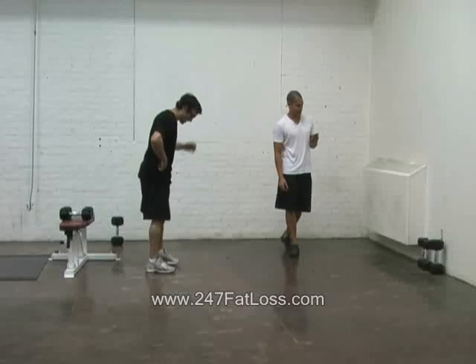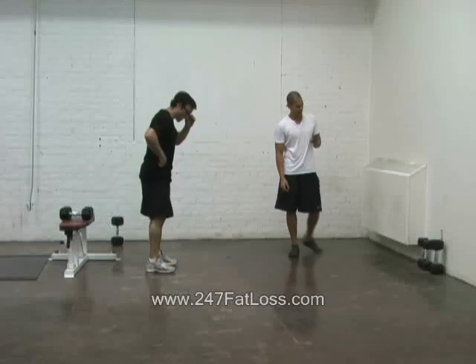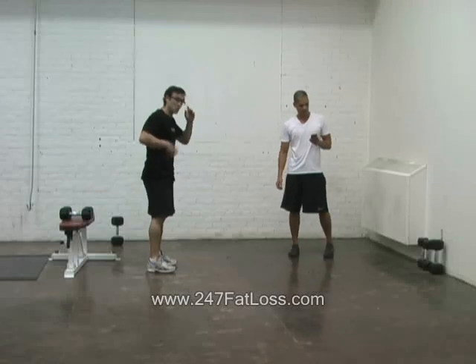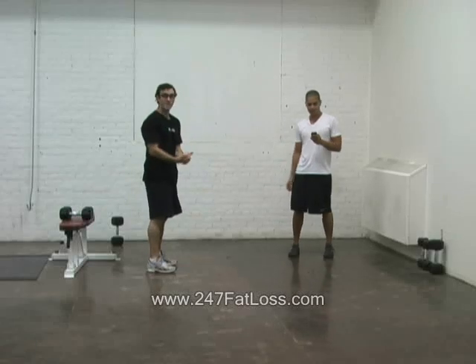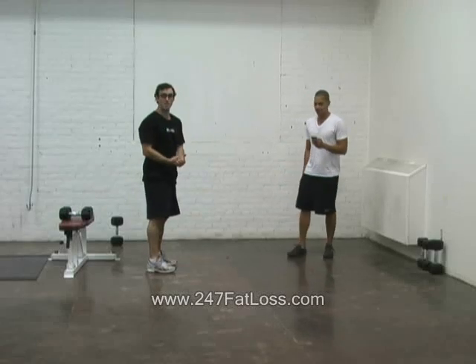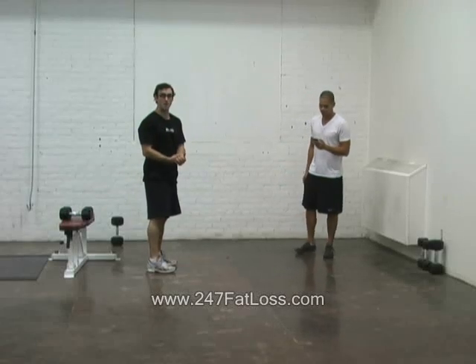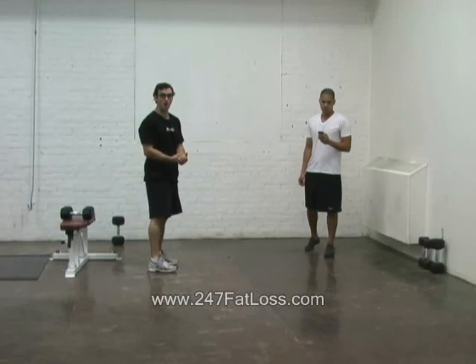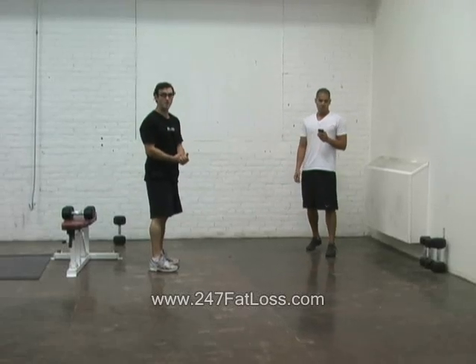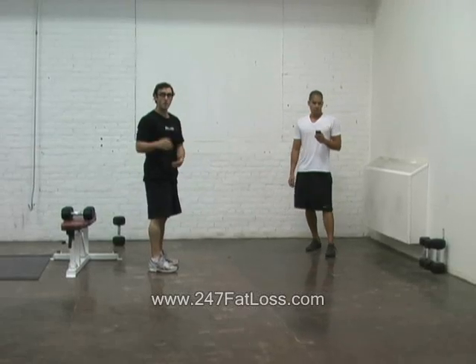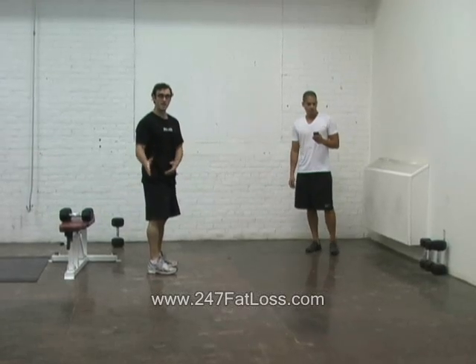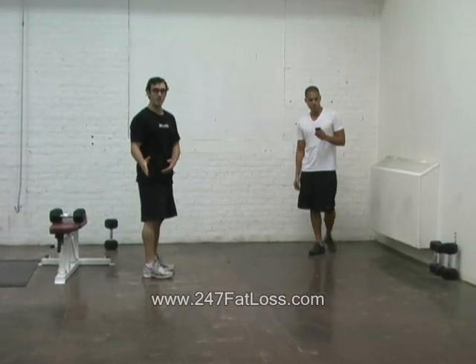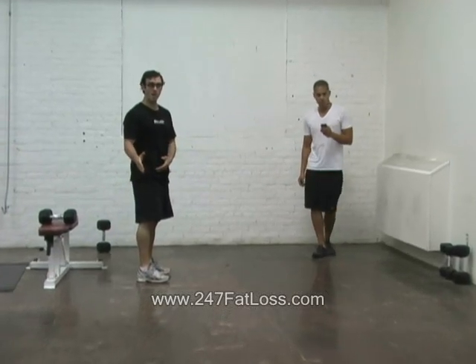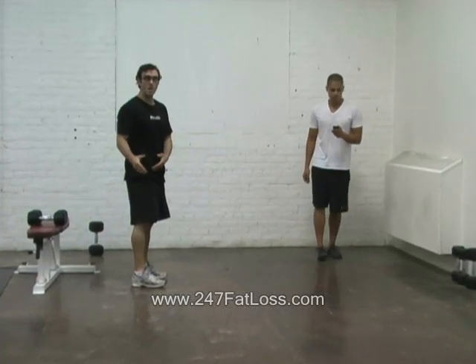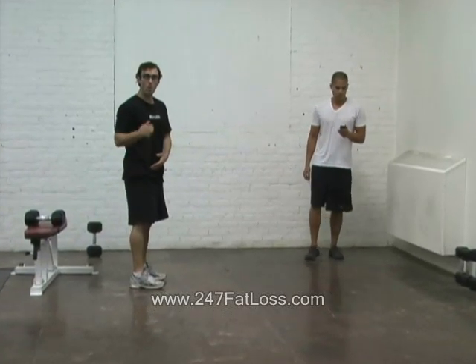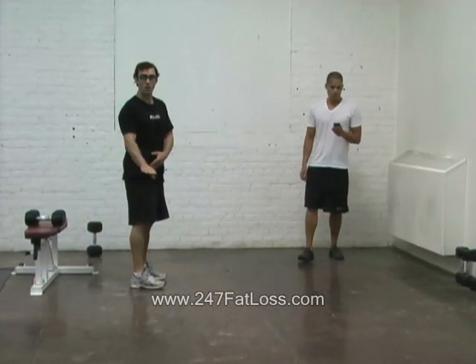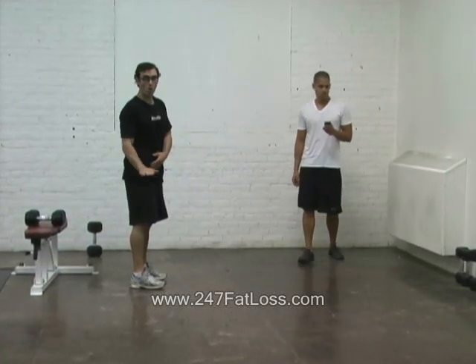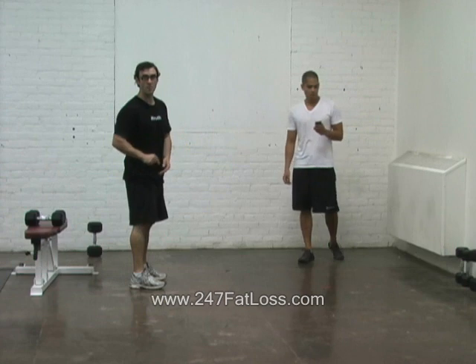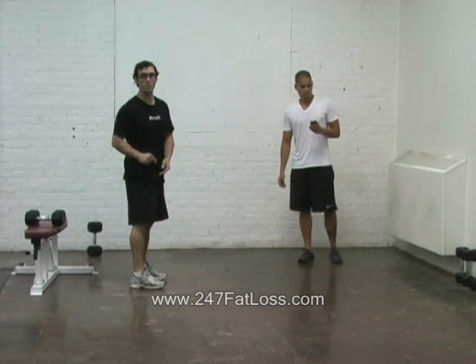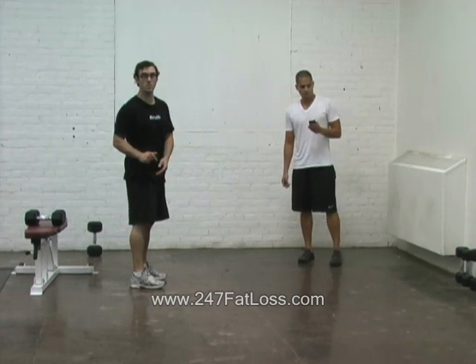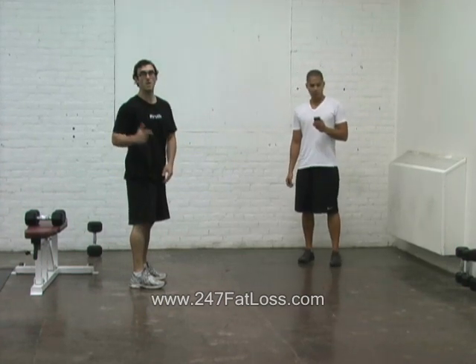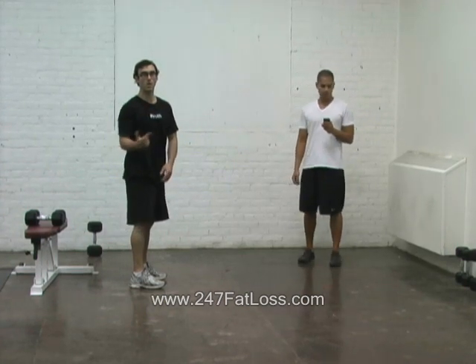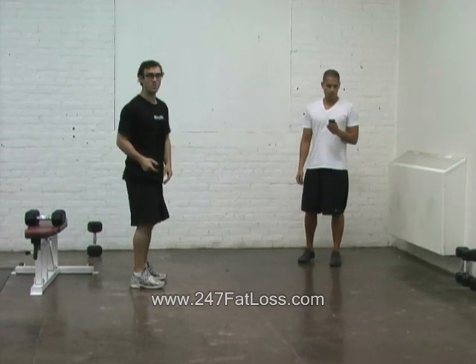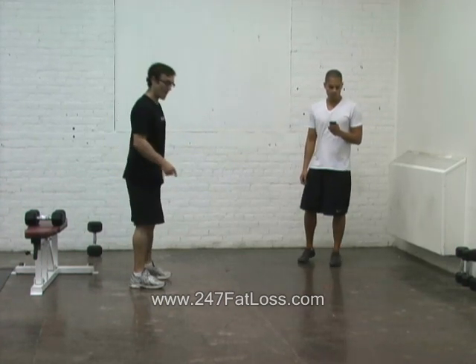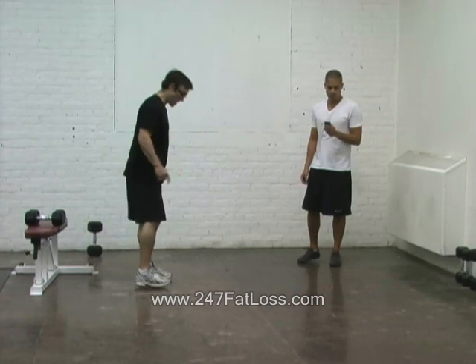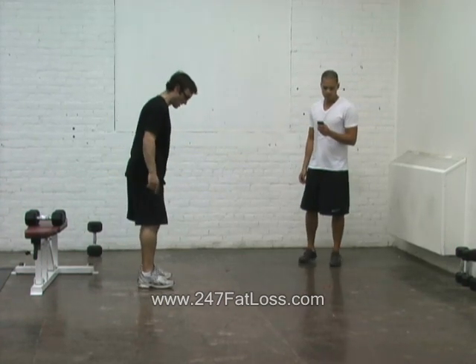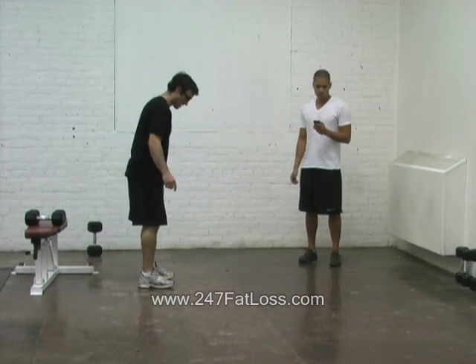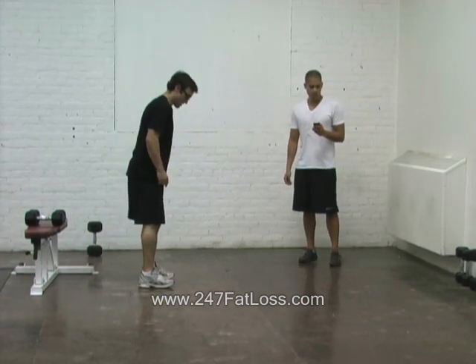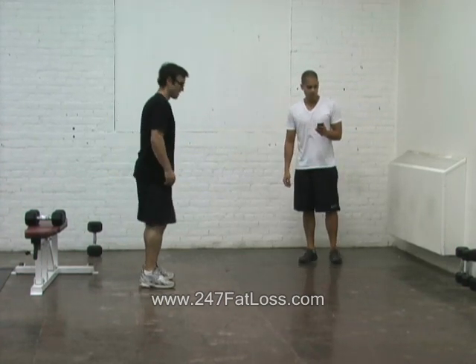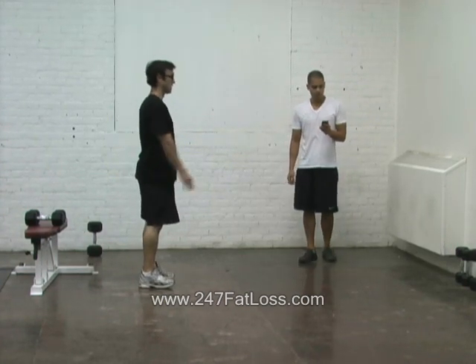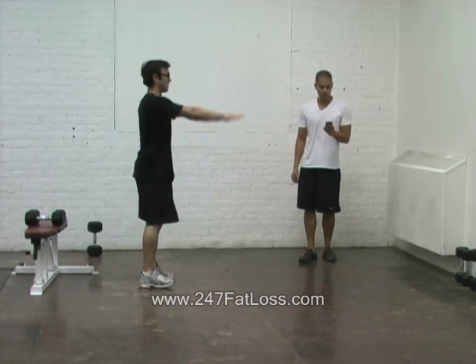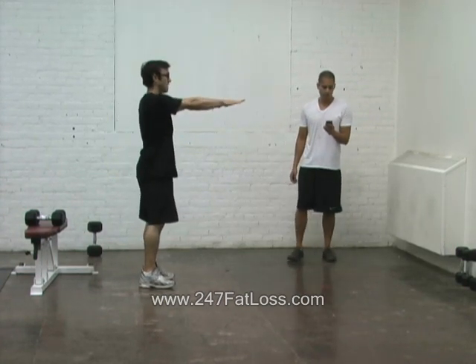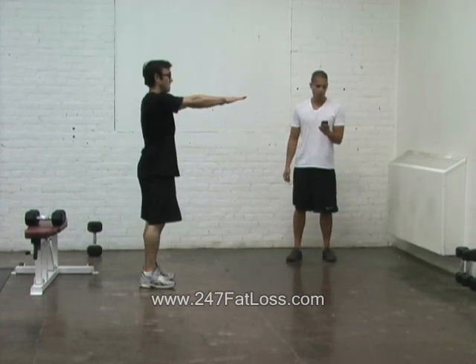We are going to do 20 seconds of body weight squats. You've got a 10 second break, but I want you to hold it in the bottom position. We're going to go through this in eight rounds. Ready, set, go.